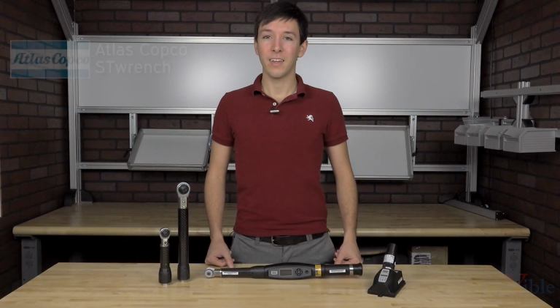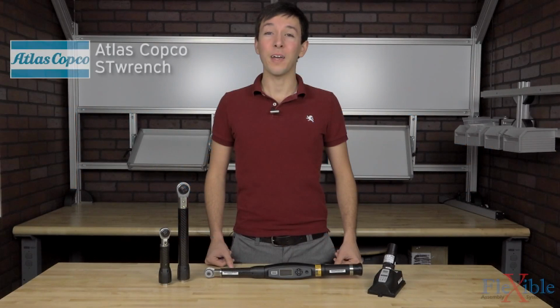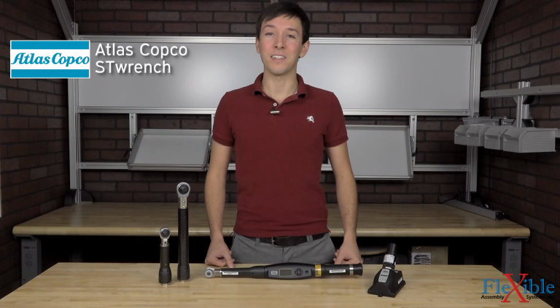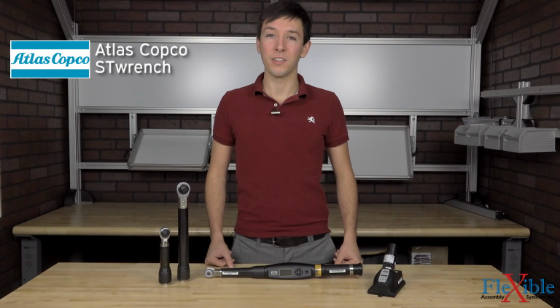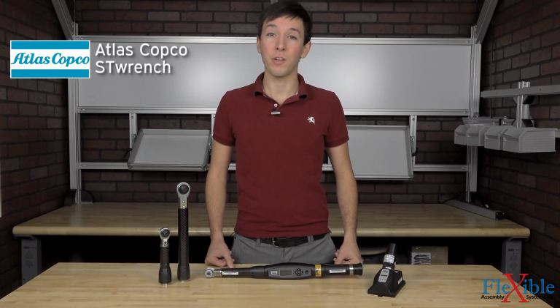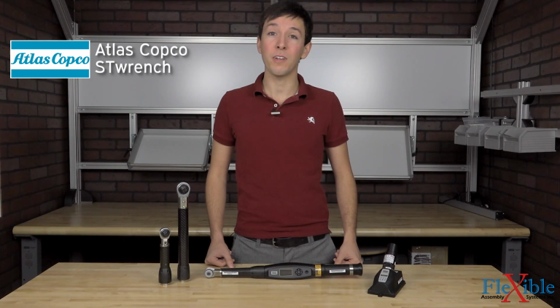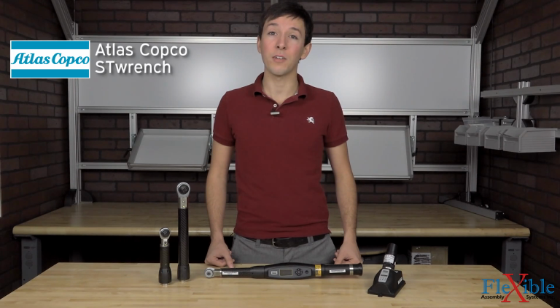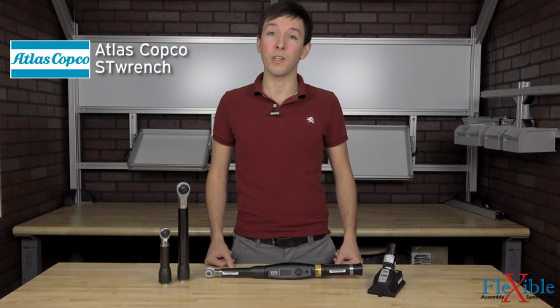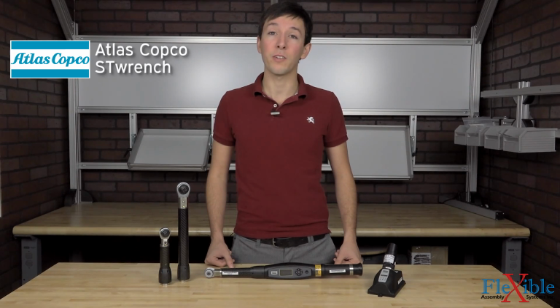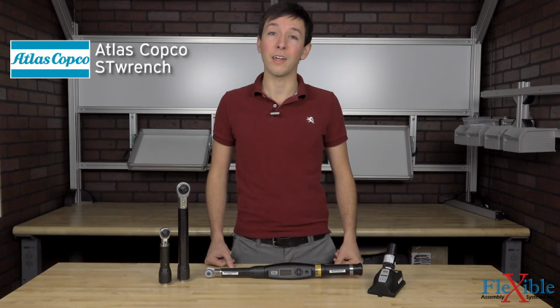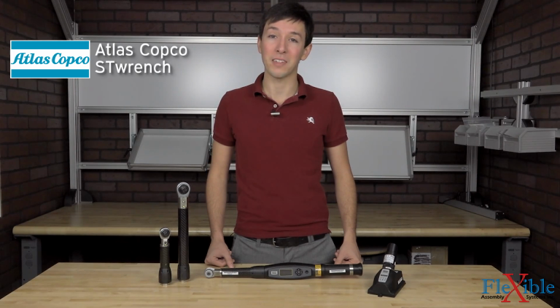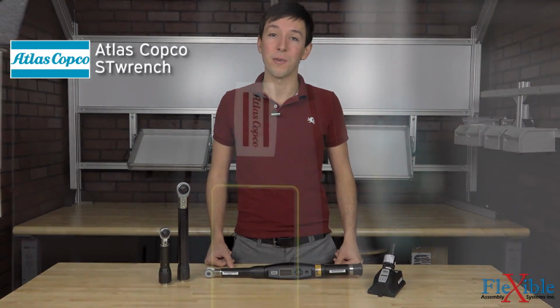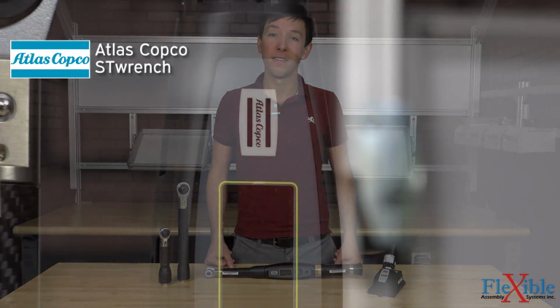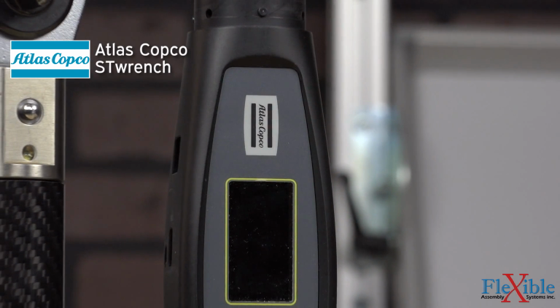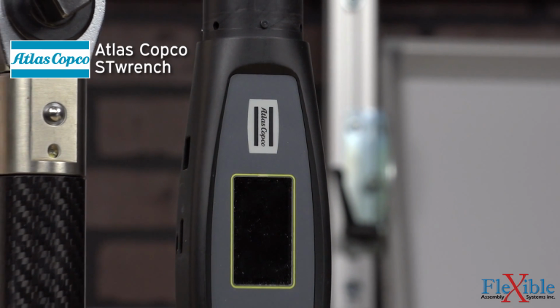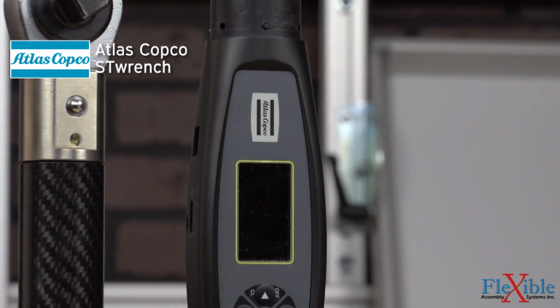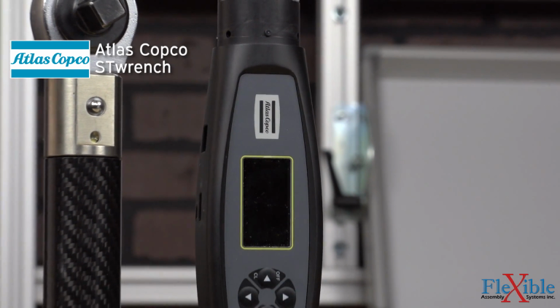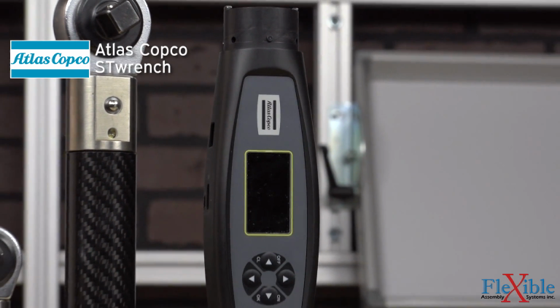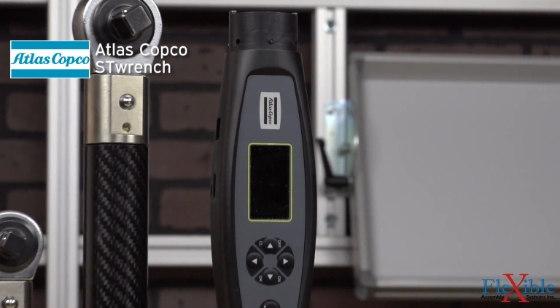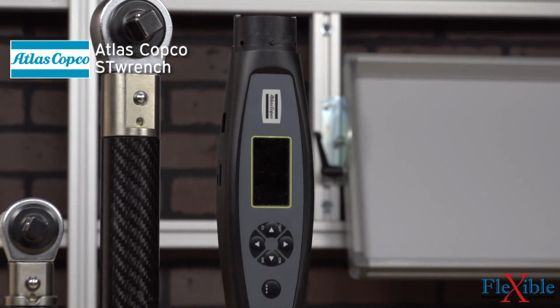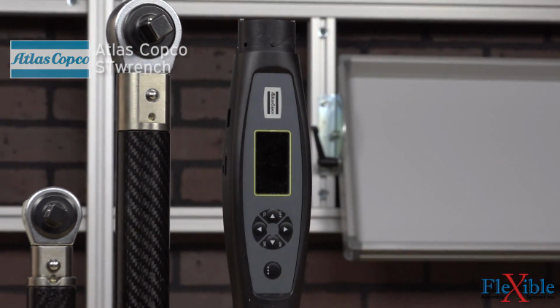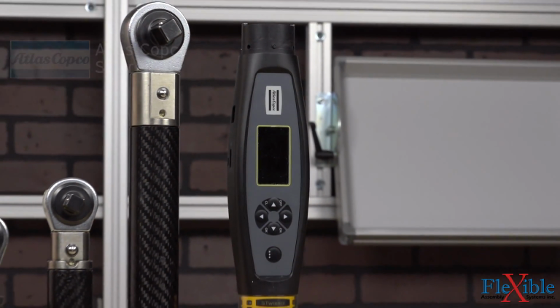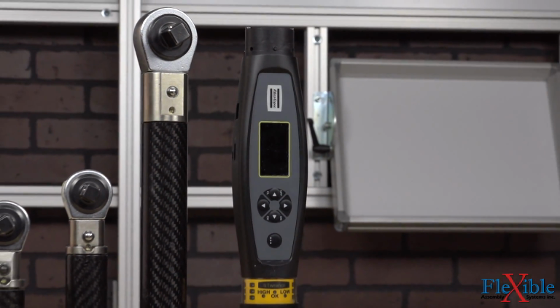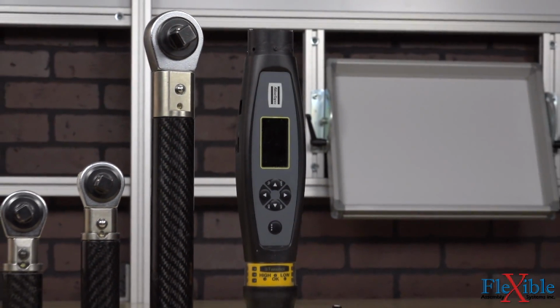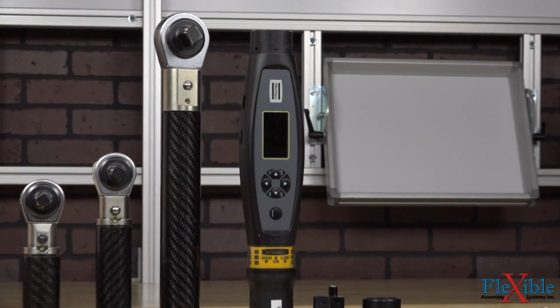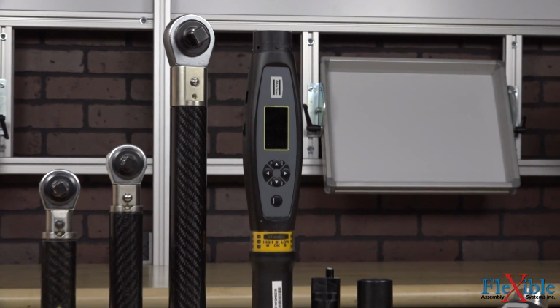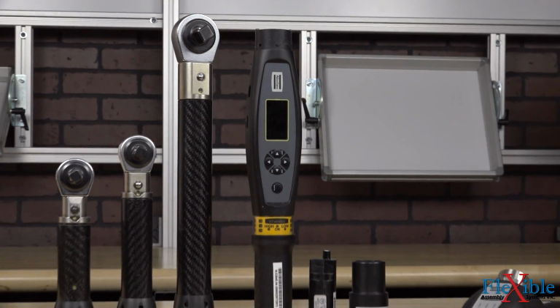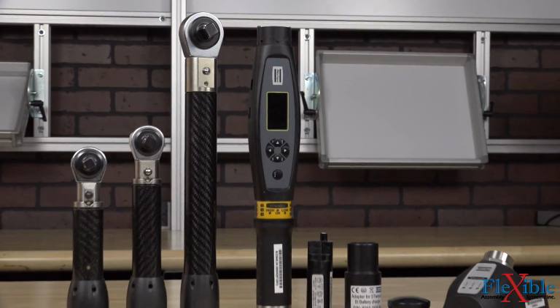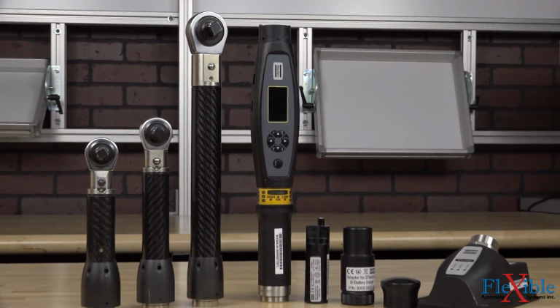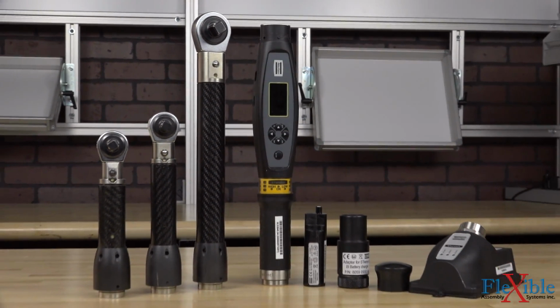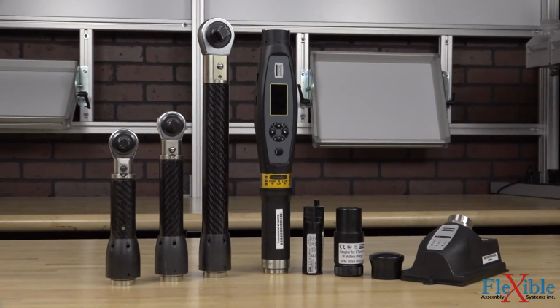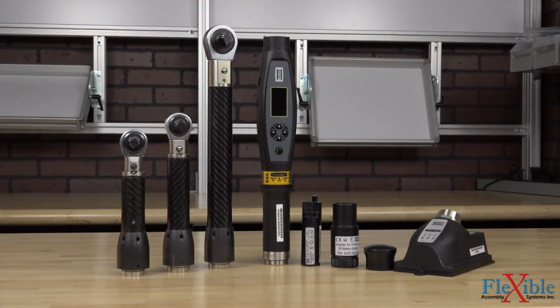Here we have the ST Wrench, a transducerized handheld torque wrench with modular design from Atlas Copco. Due to its modular design, this flexible tool can be customized to be used in a wide variety of production and quality environments, as a standalone instrument or connected through management software.